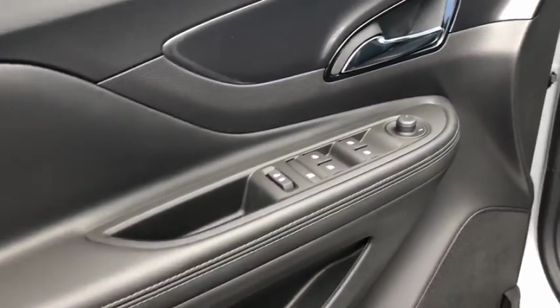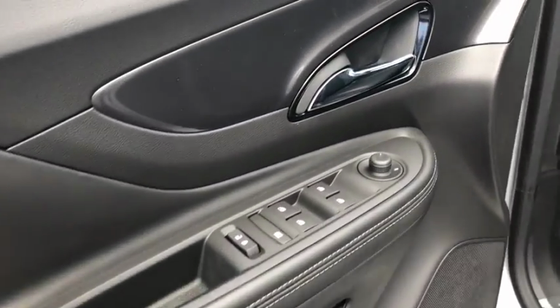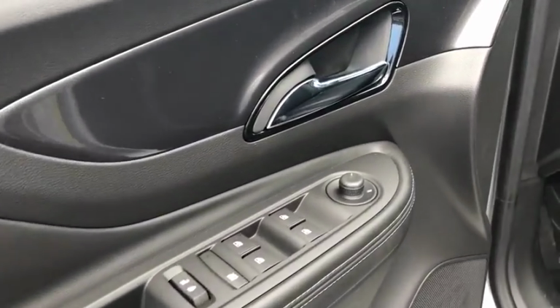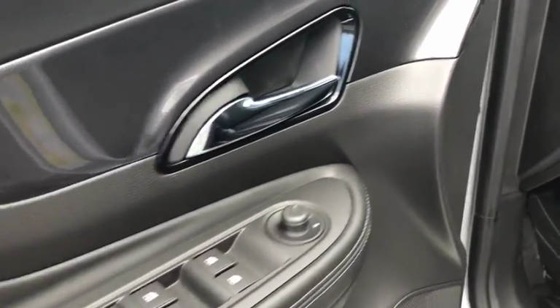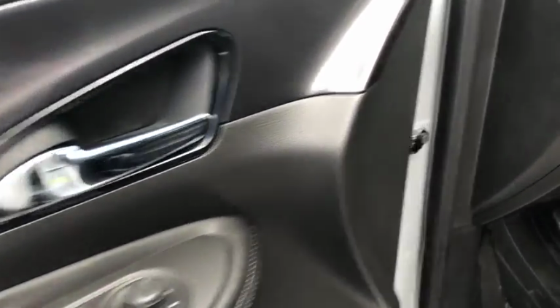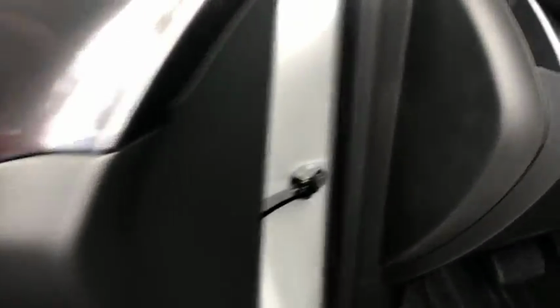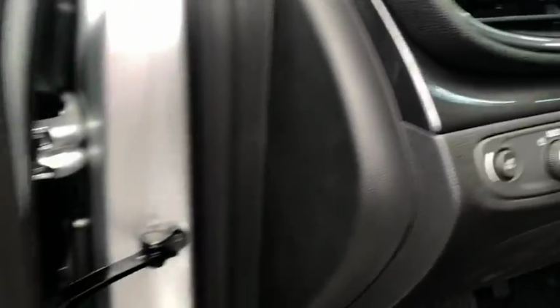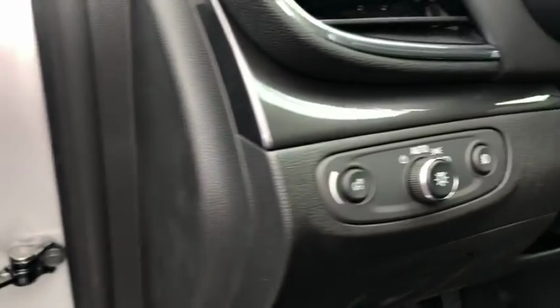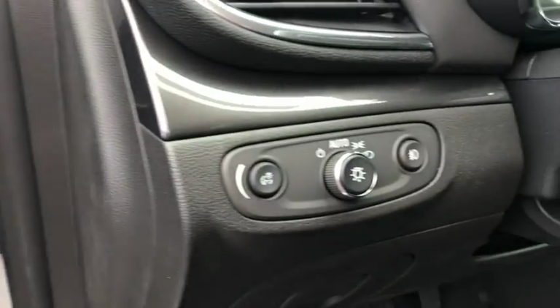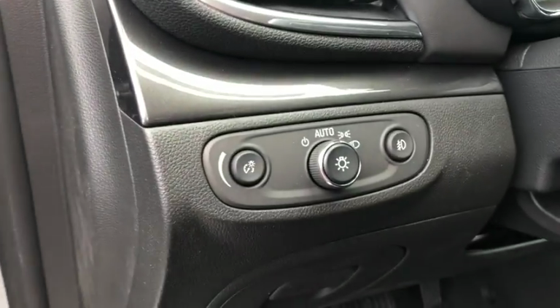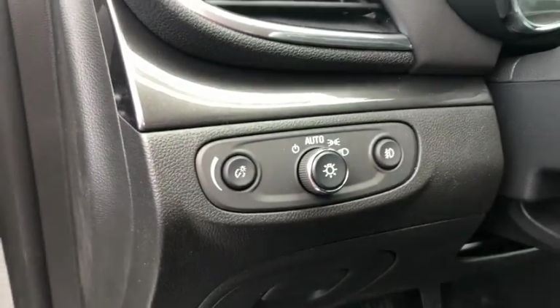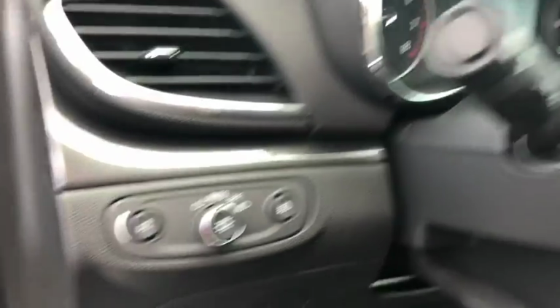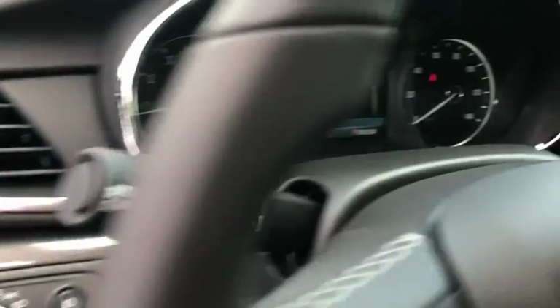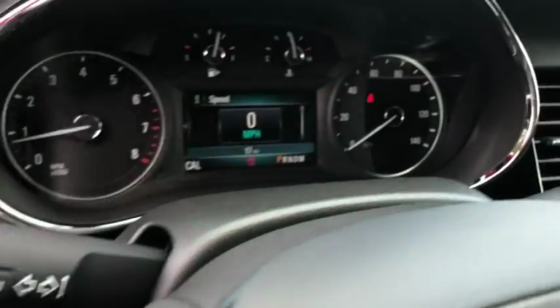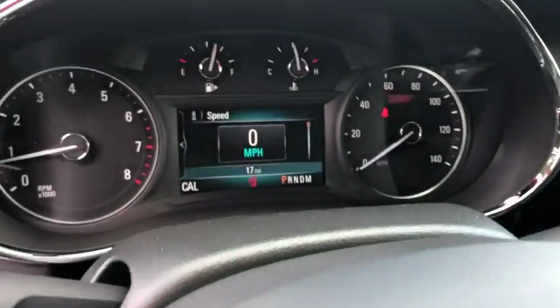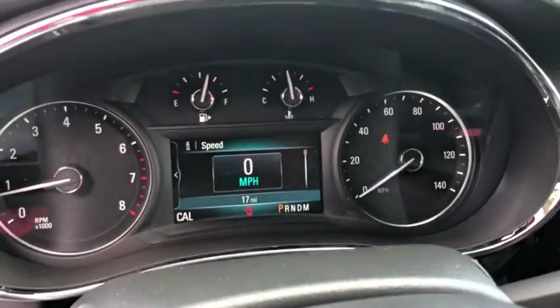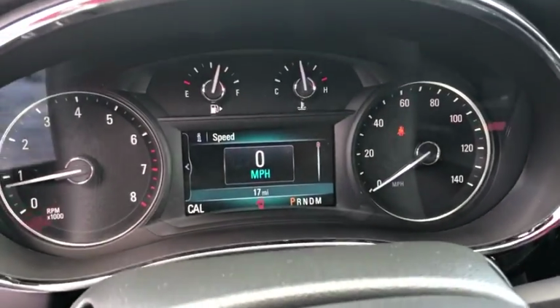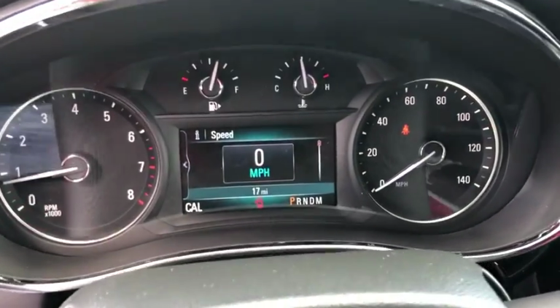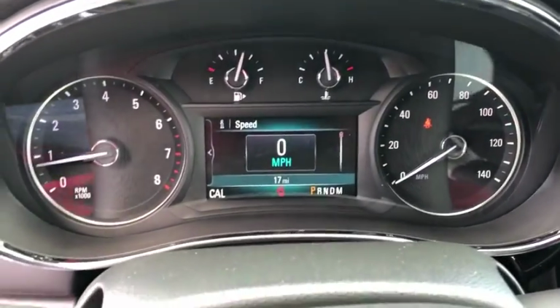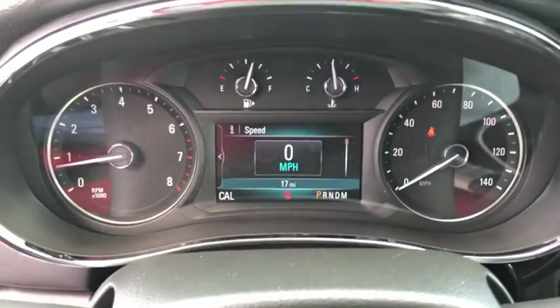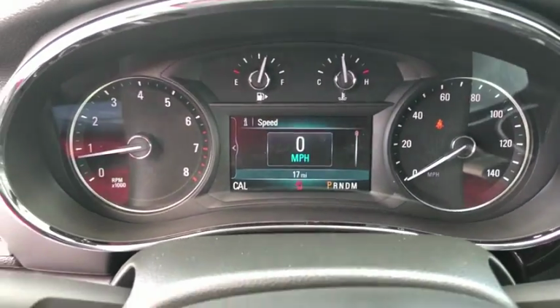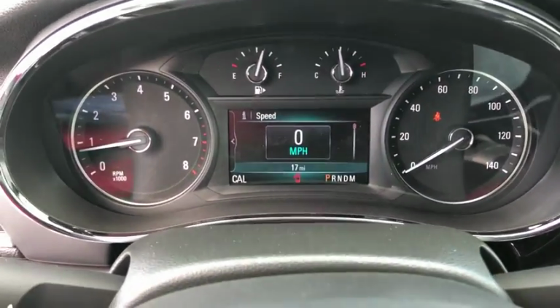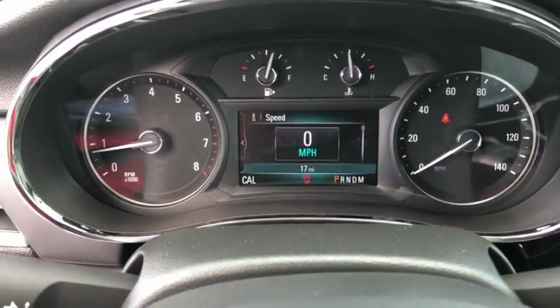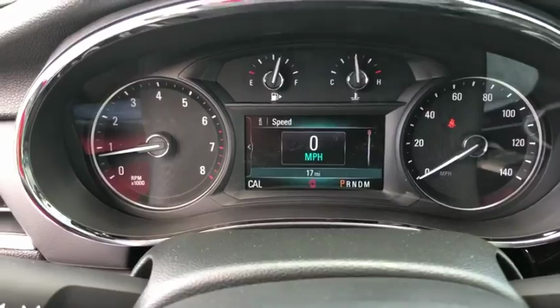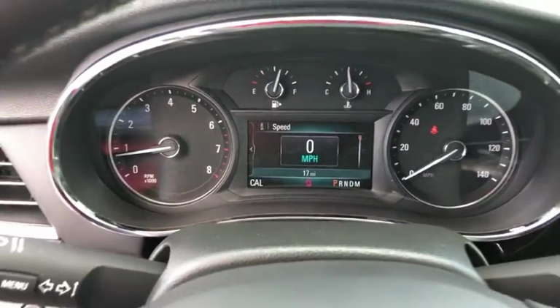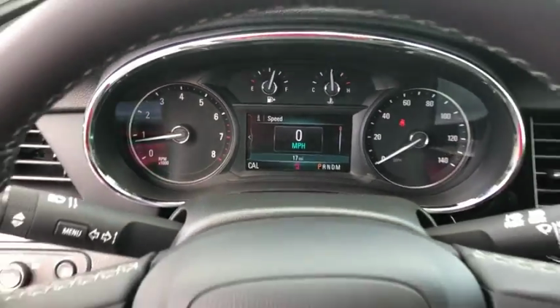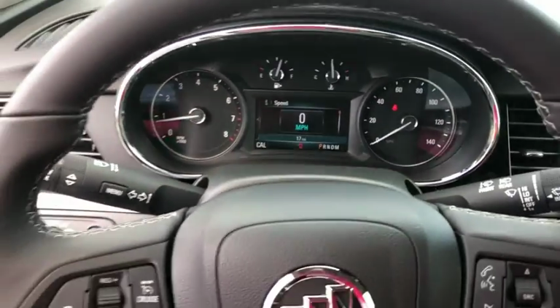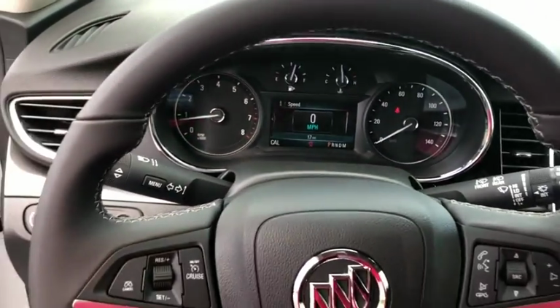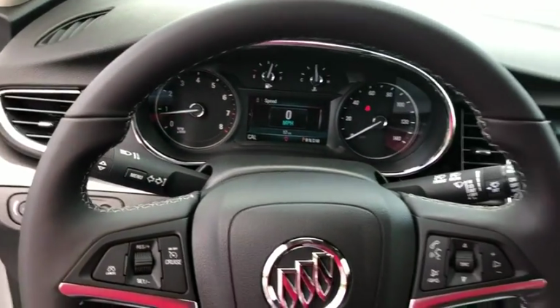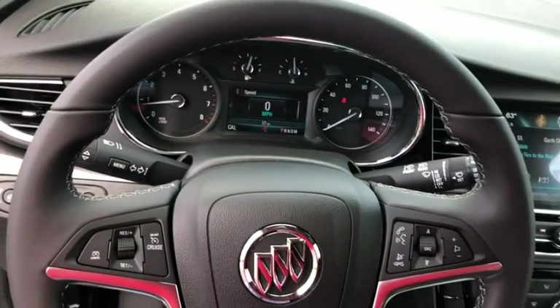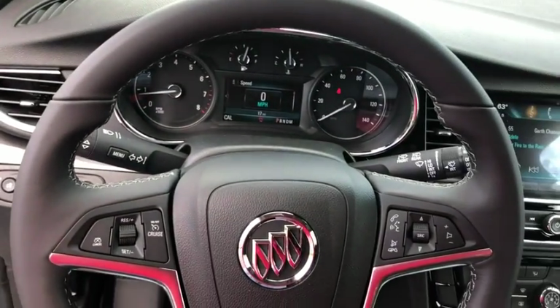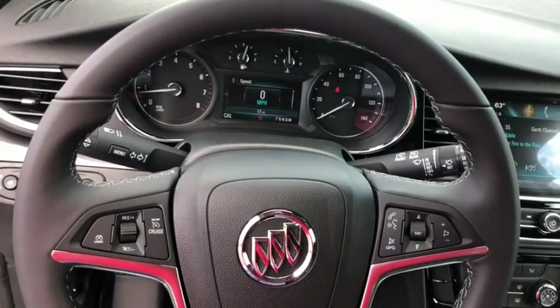All-wheel drive, backup camera, steering wheel audio controls, keyless entry, remote engine start, anti-lock braking system, traction control, stability control, Bluetooth.